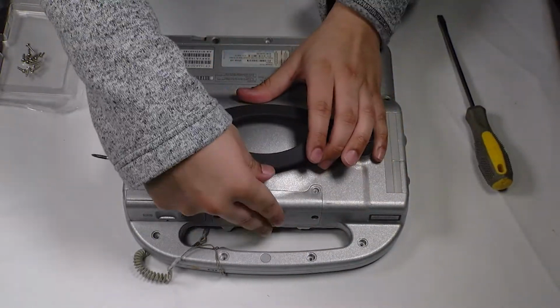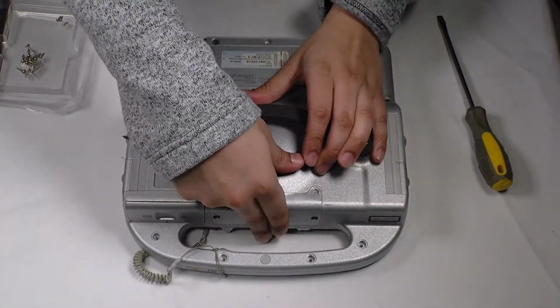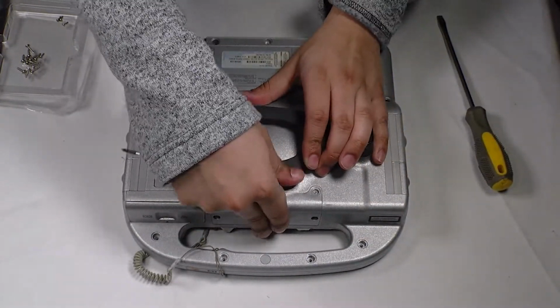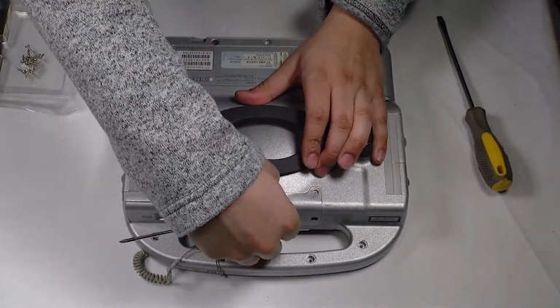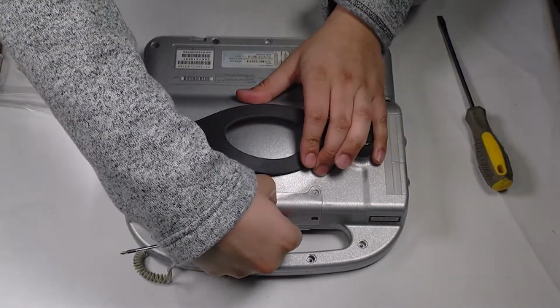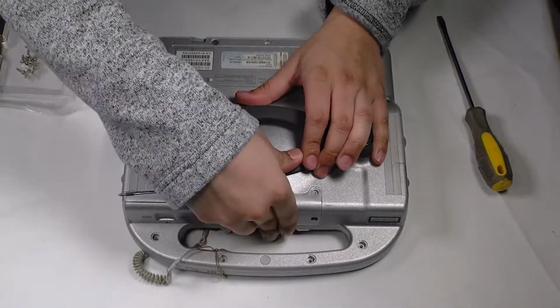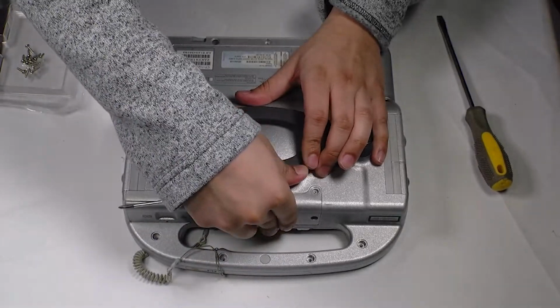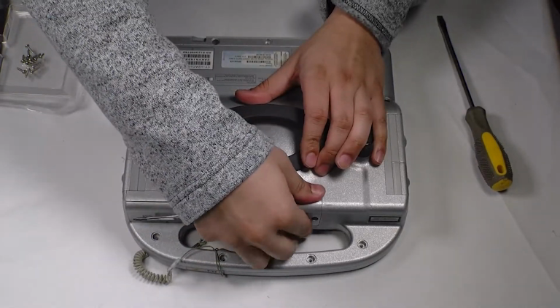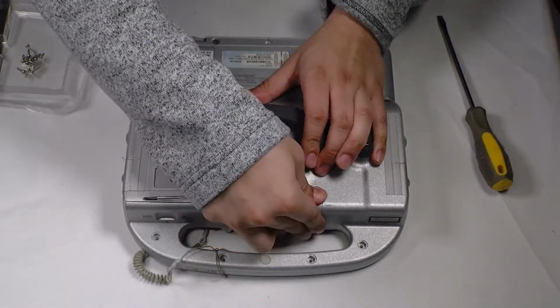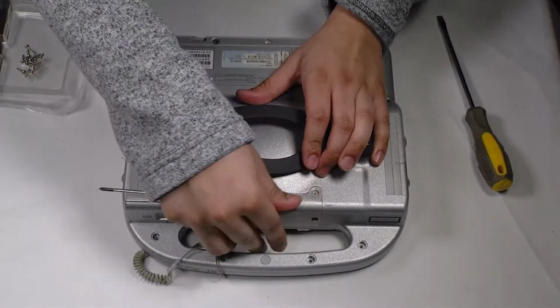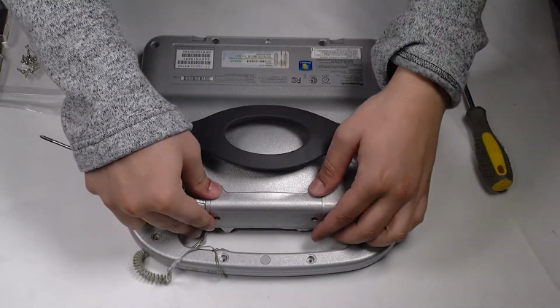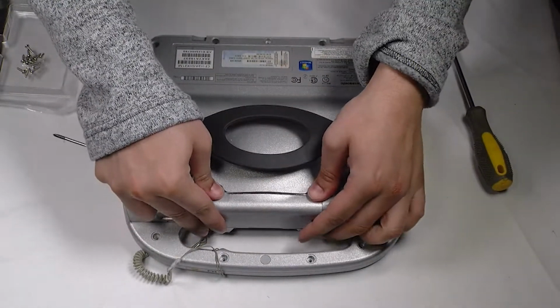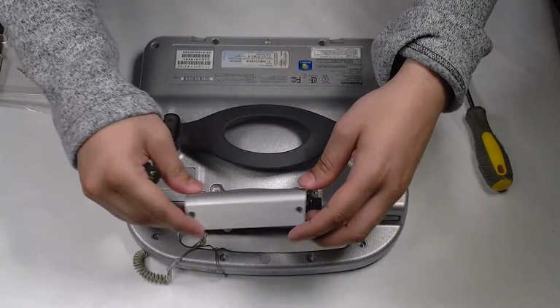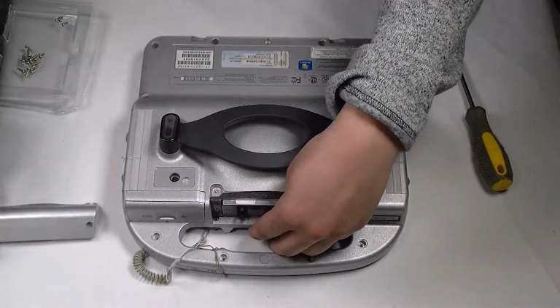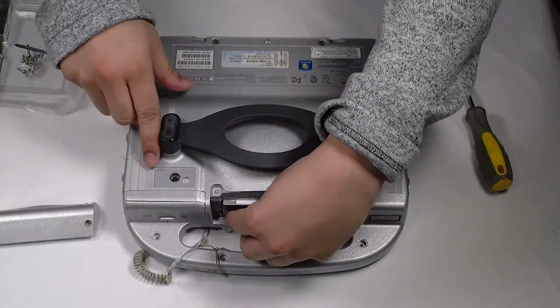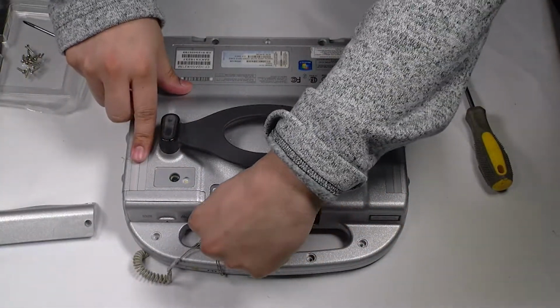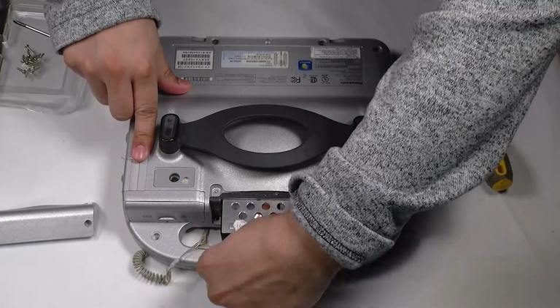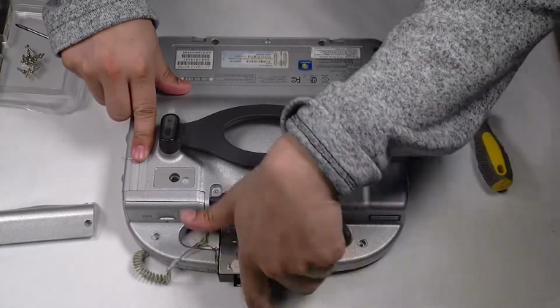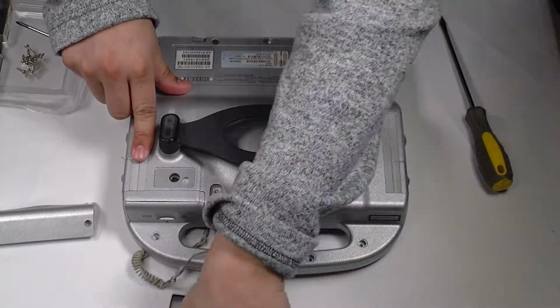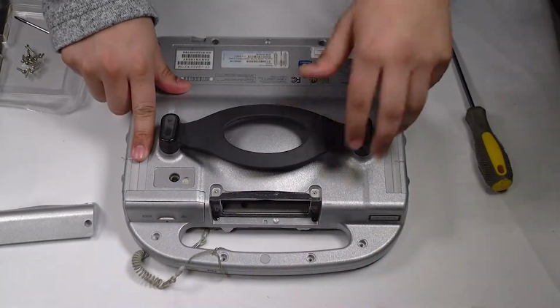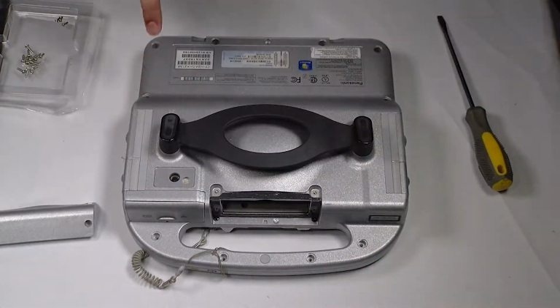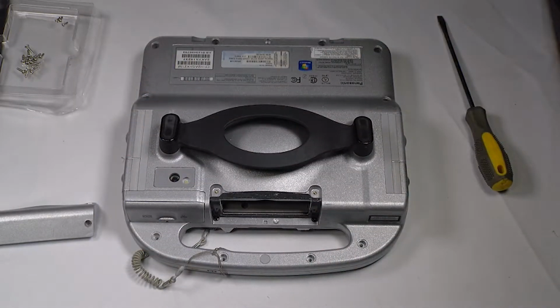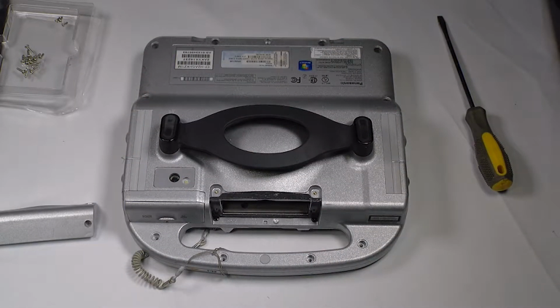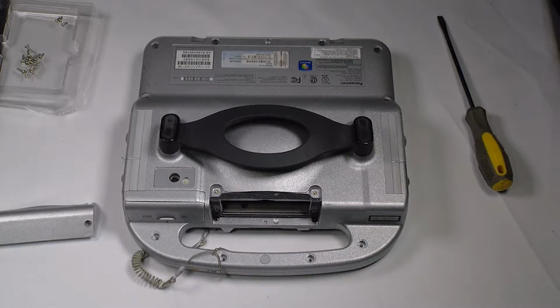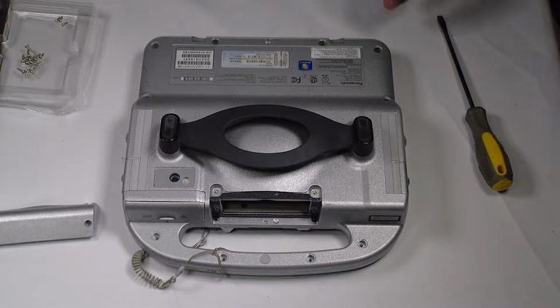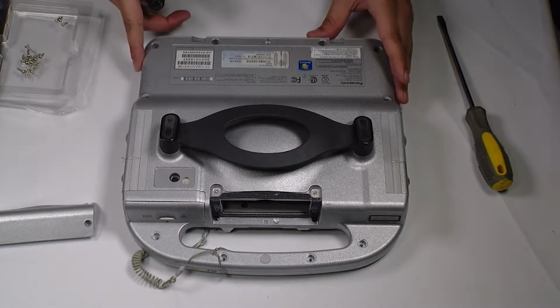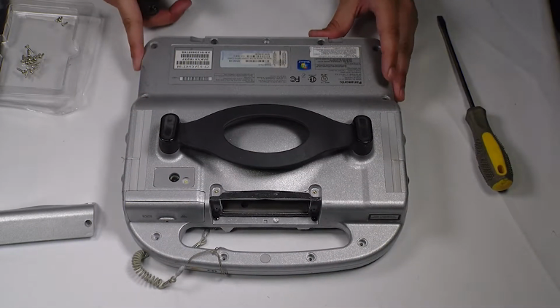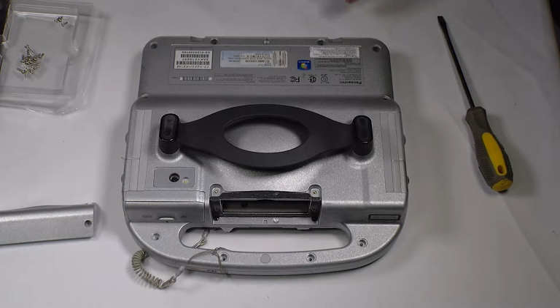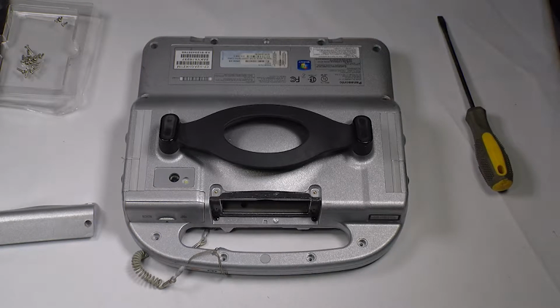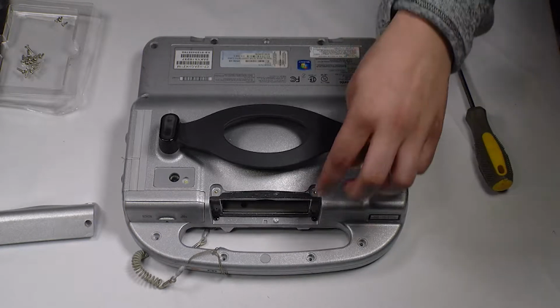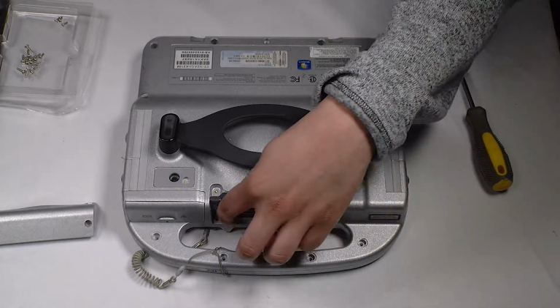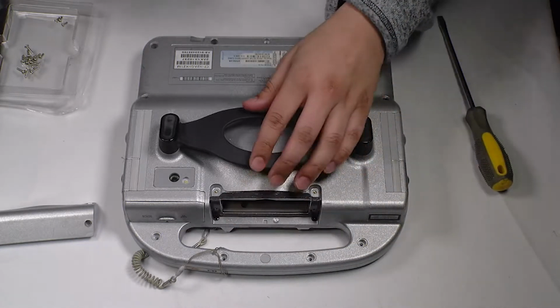You want to remove all the screws on this bottom plate. There are about twelve that are showing. Now there are a few hidden screws — two screws where we removed the hard drive.